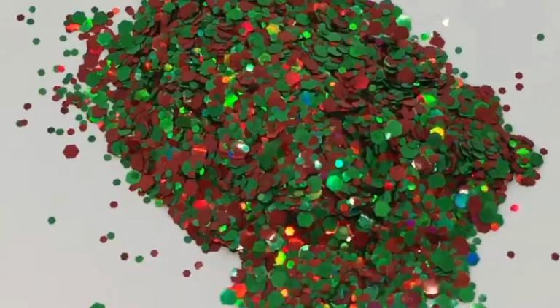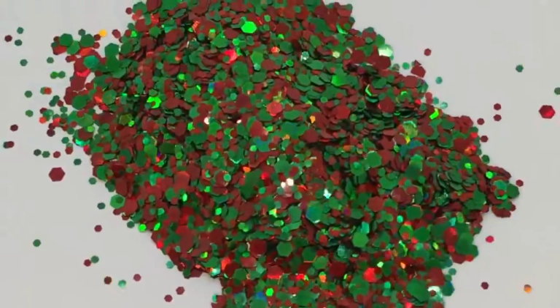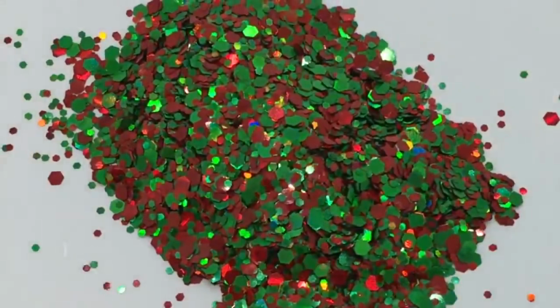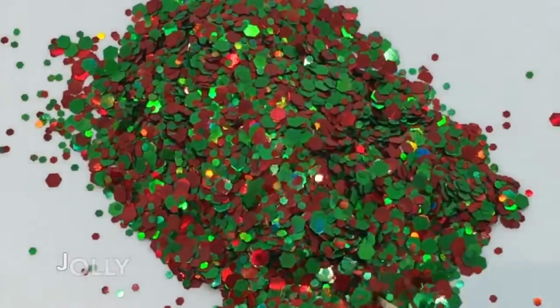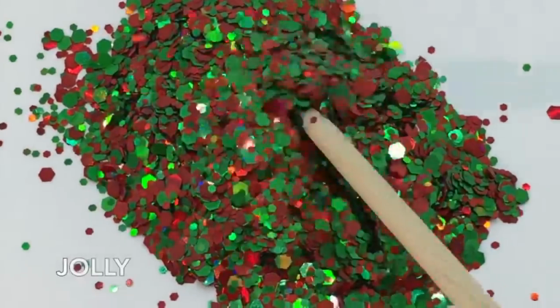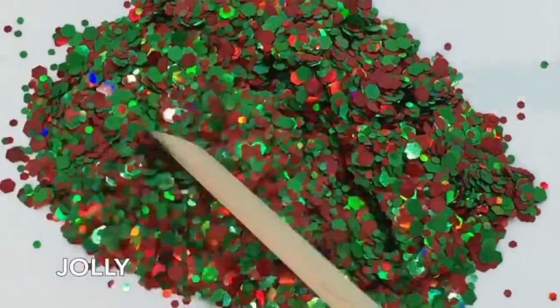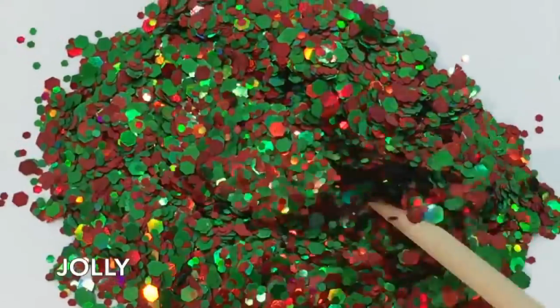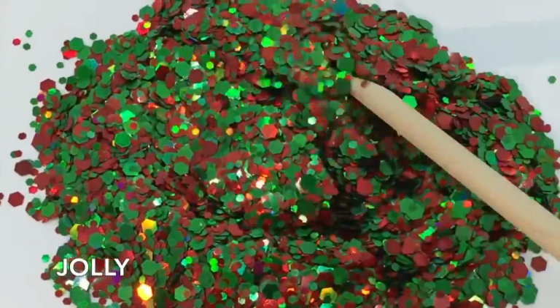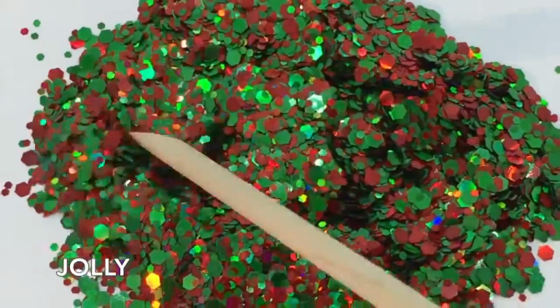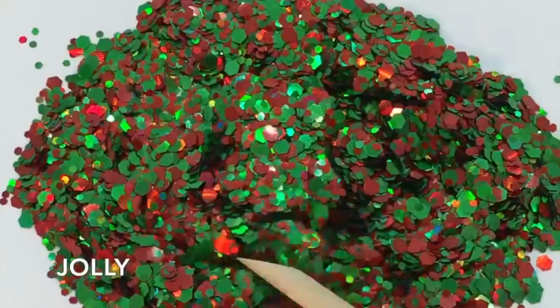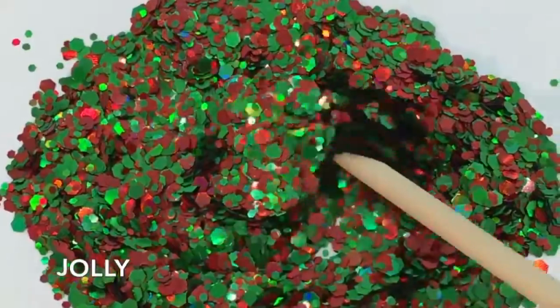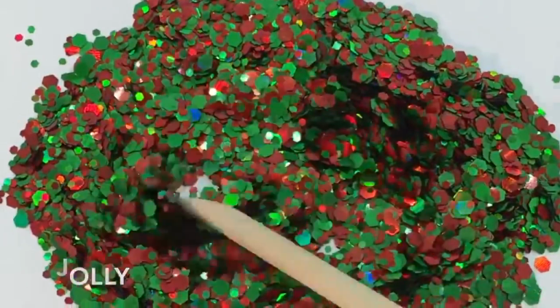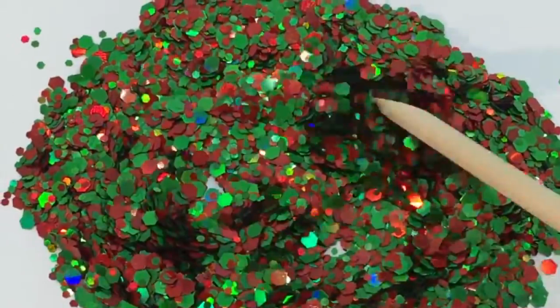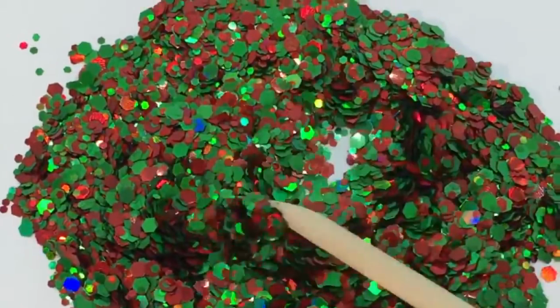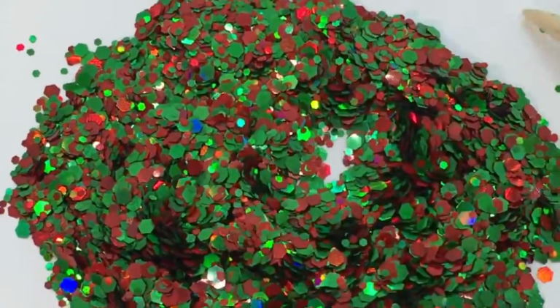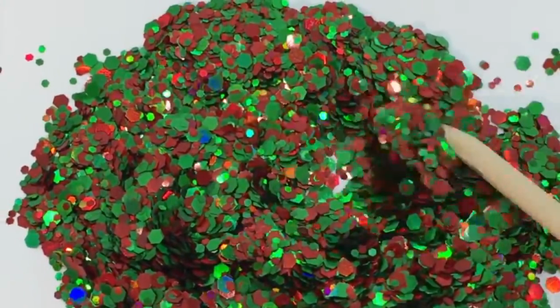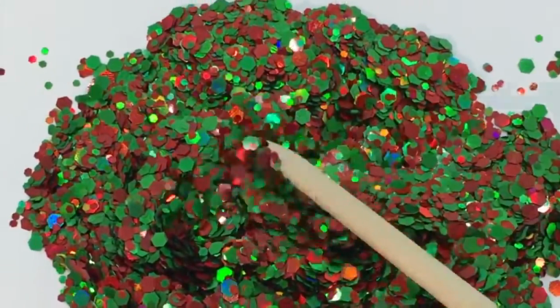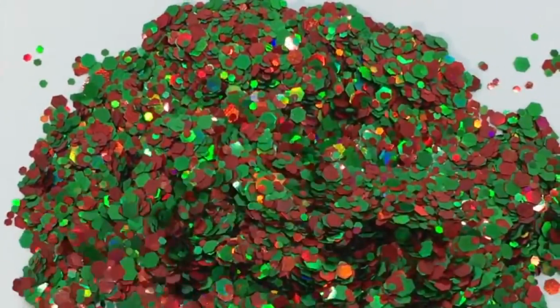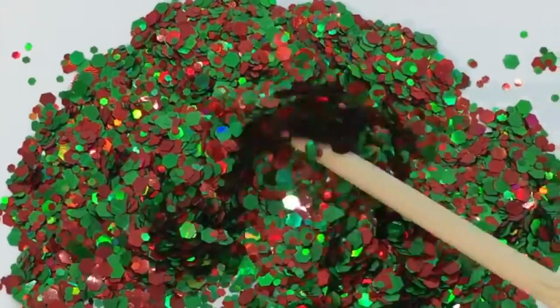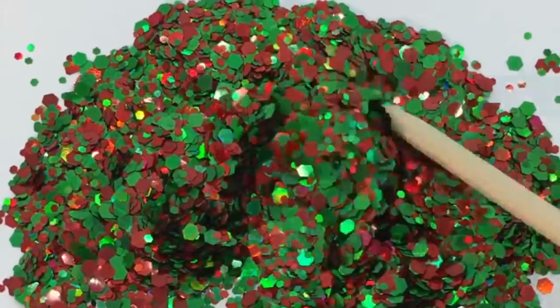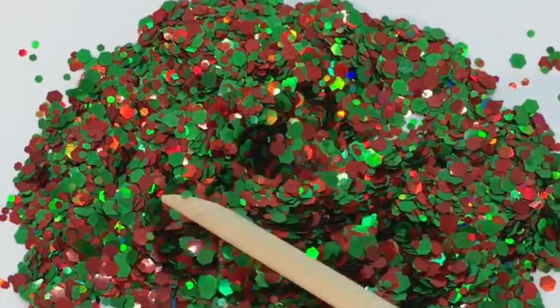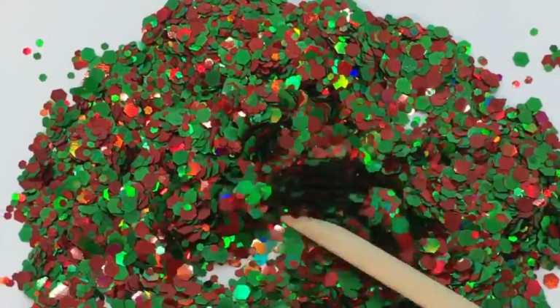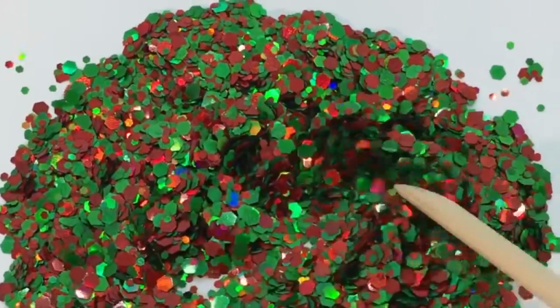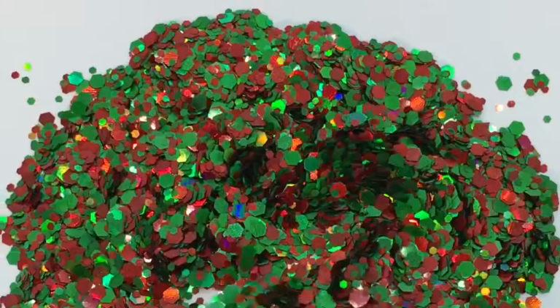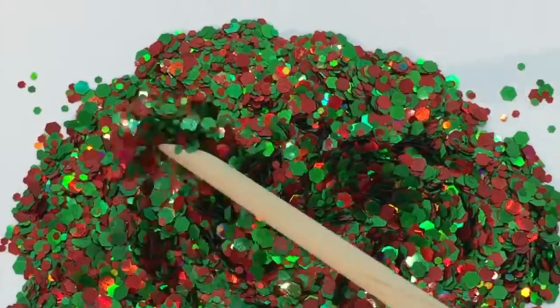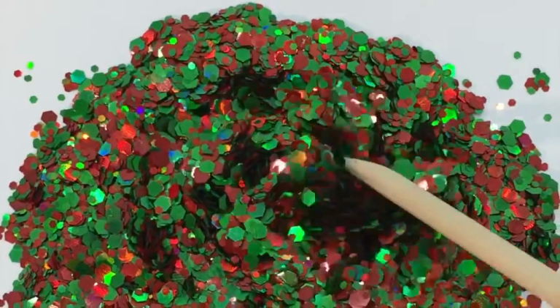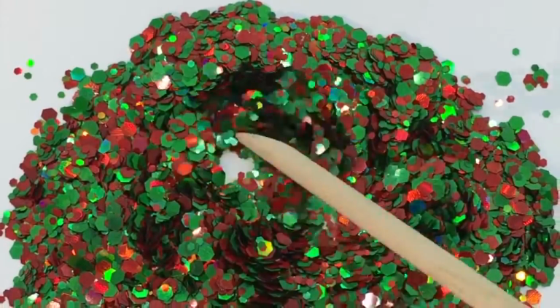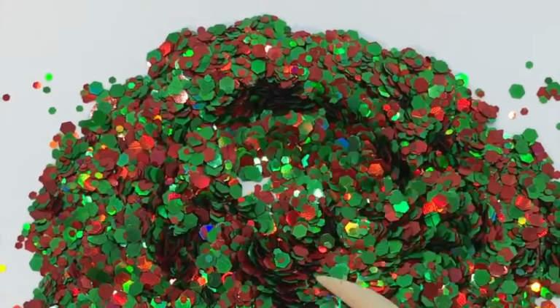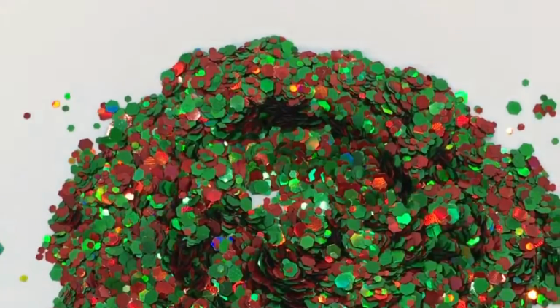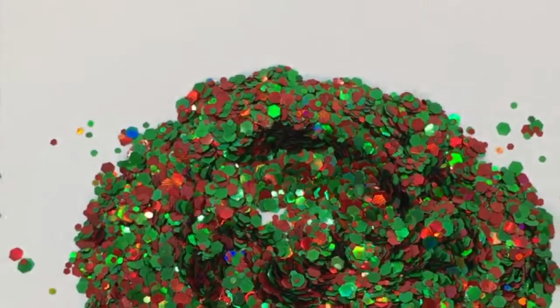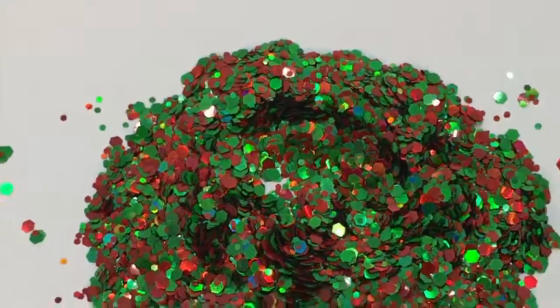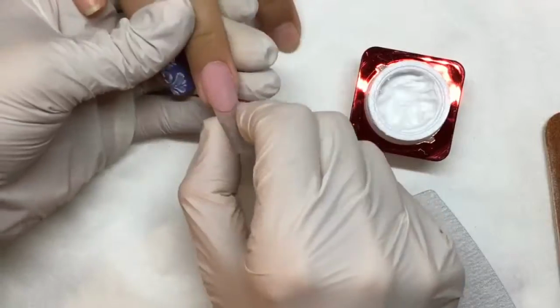And last is Jolly. Jolly is for your most obnoxious holiday Christmas lover — and that's just the best way to describe it. Completely holographic, super festive.